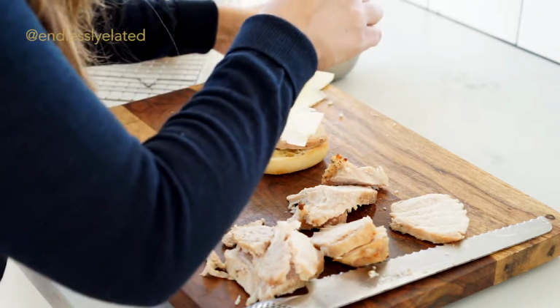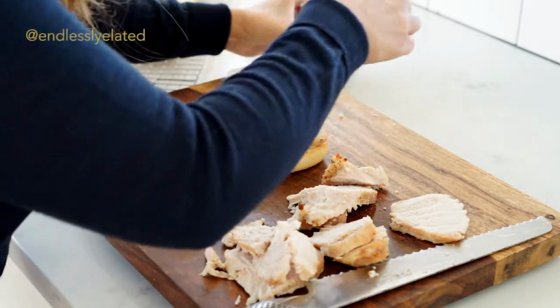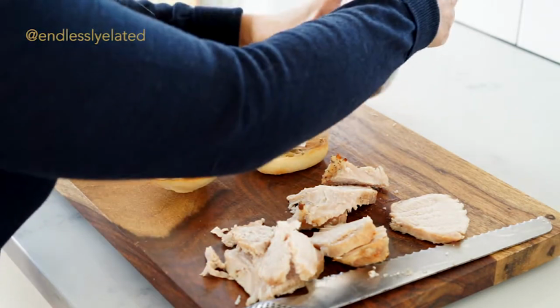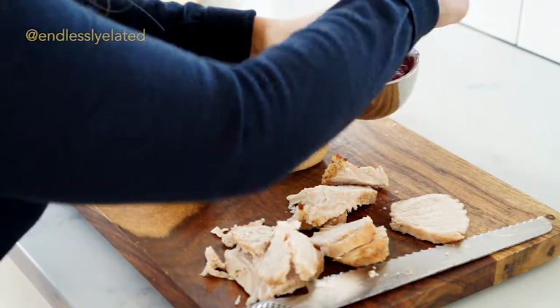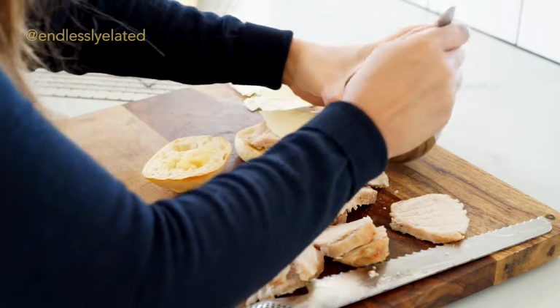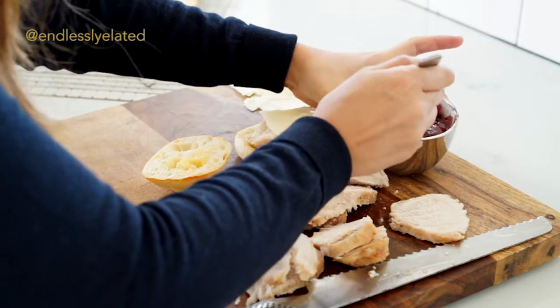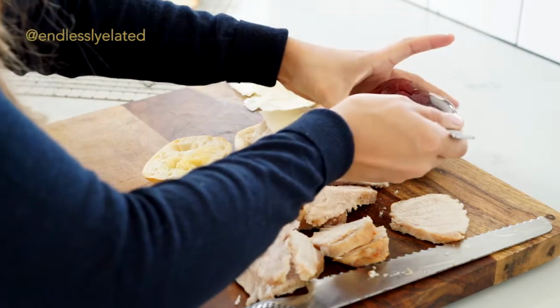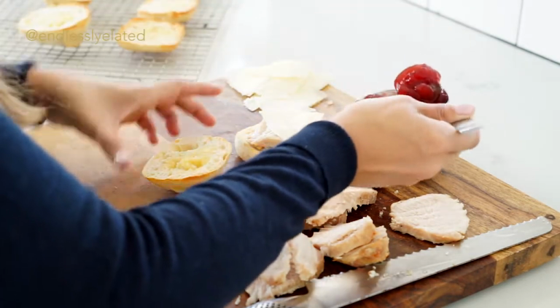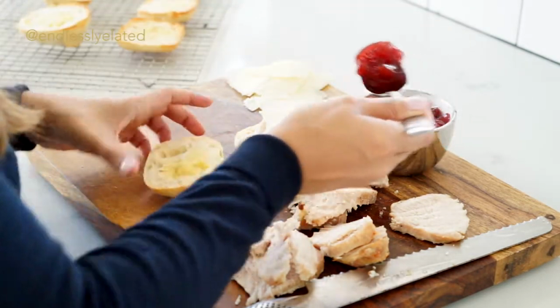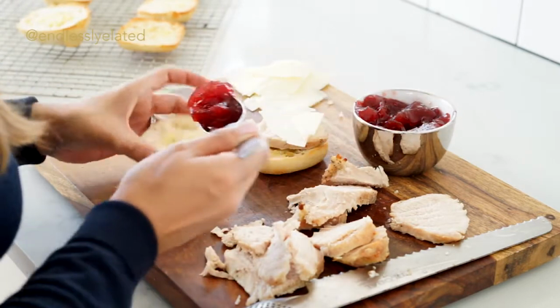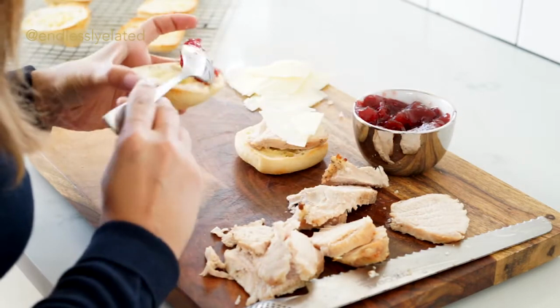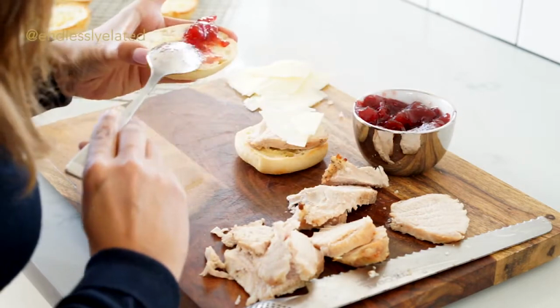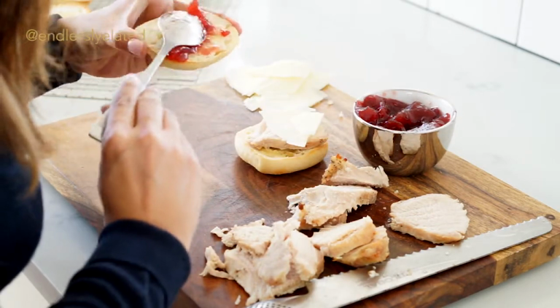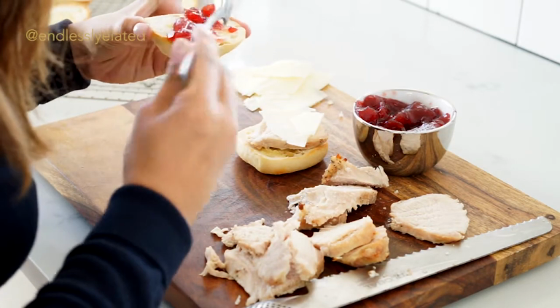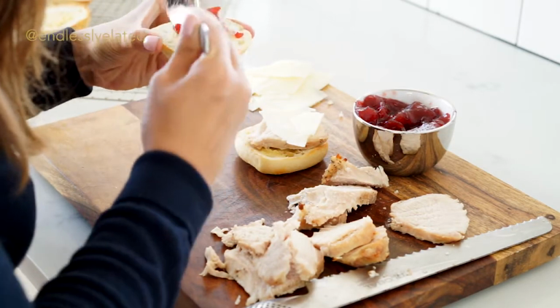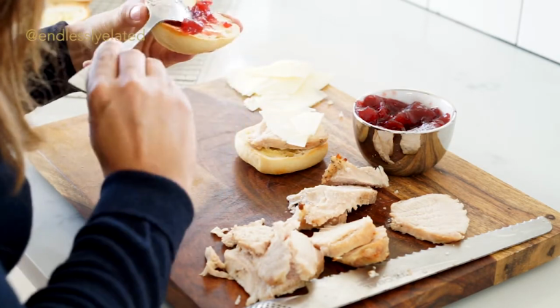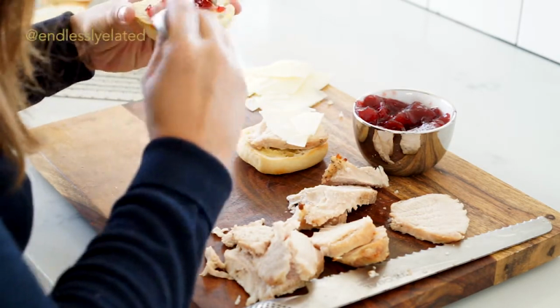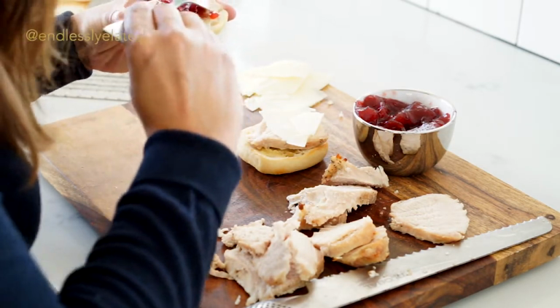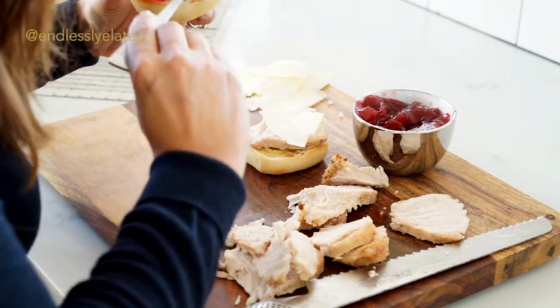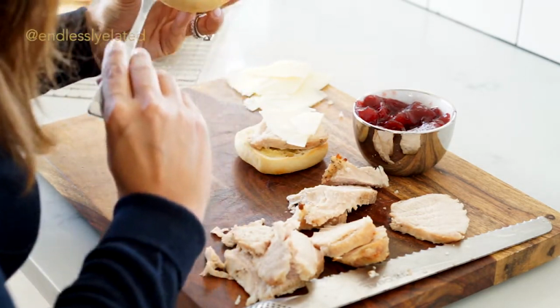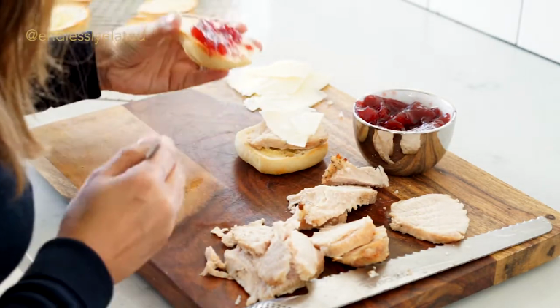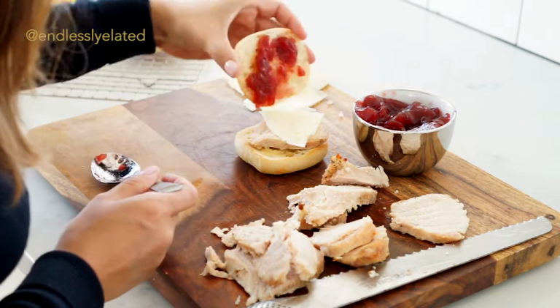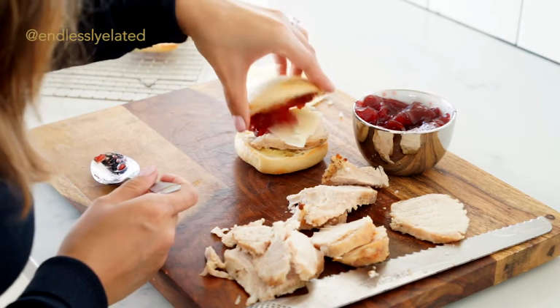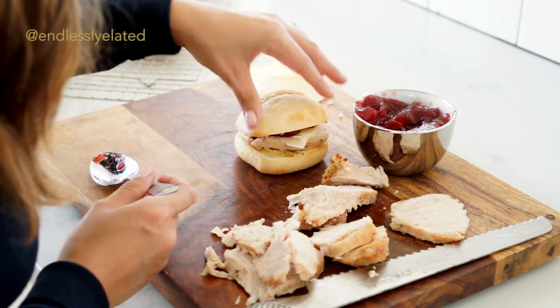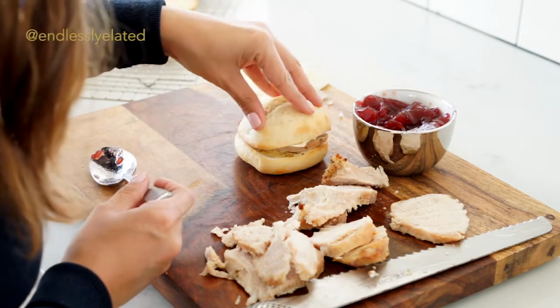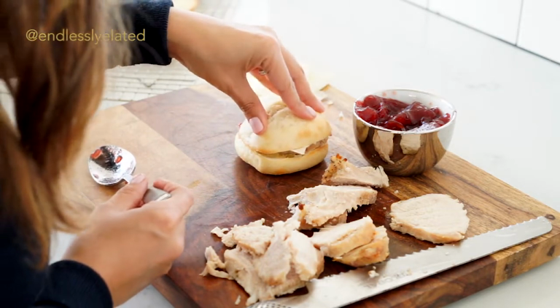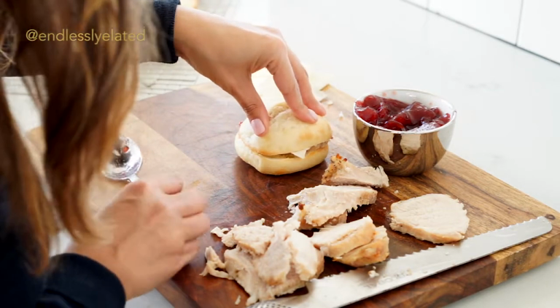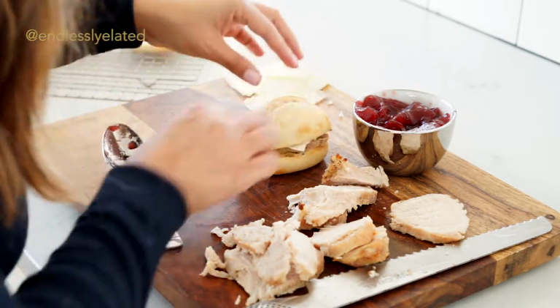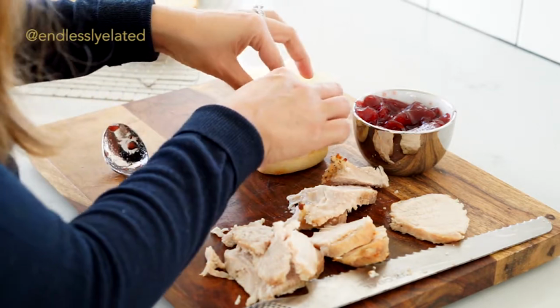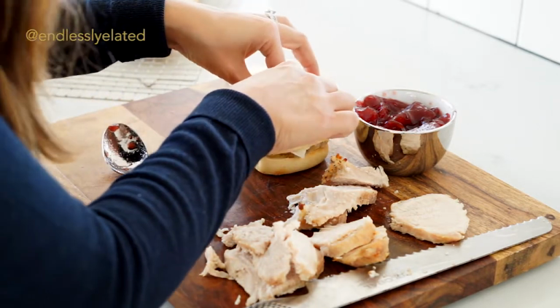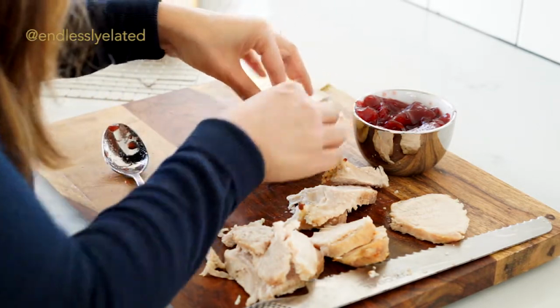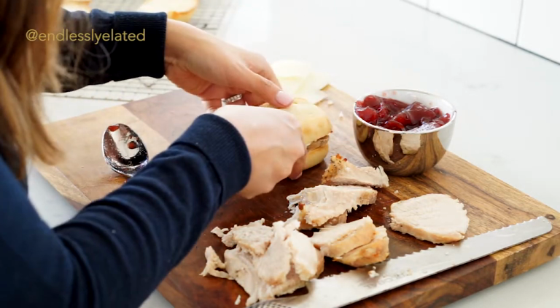Then we take a little cranberry and spread the love on the other side. Oh, you hear that crunch?